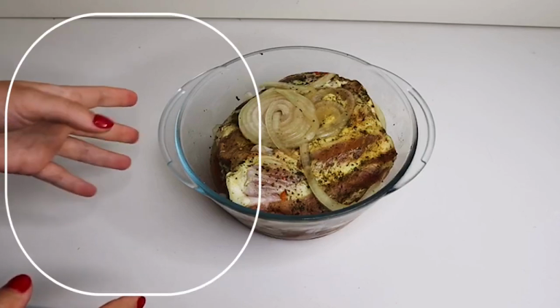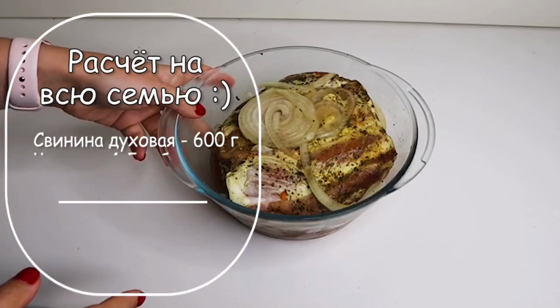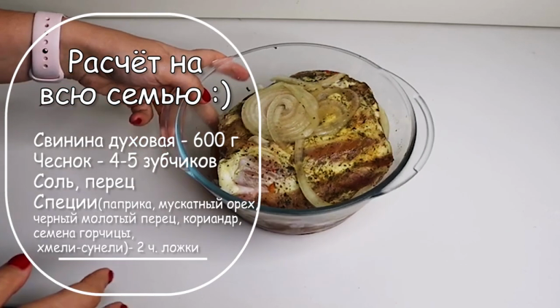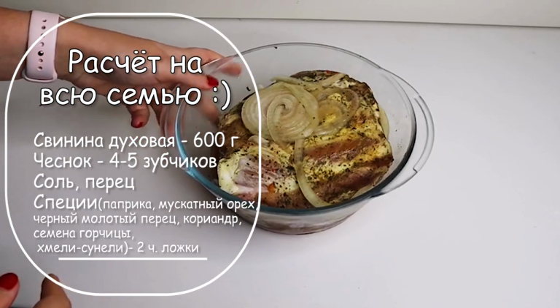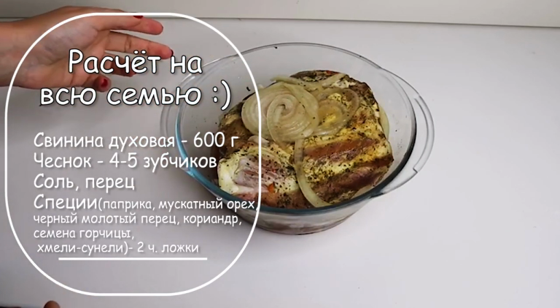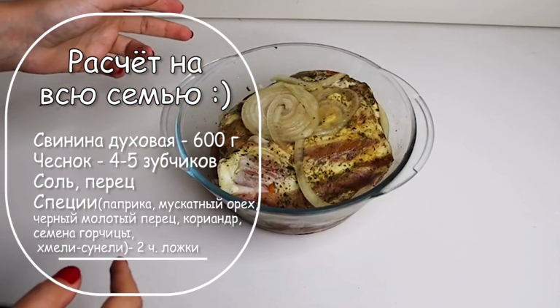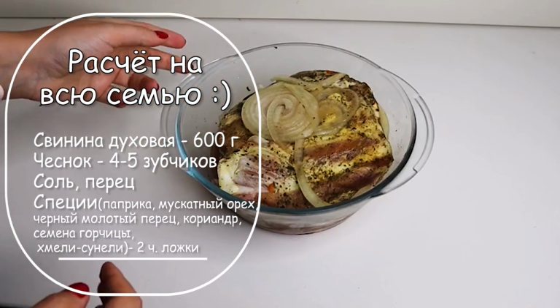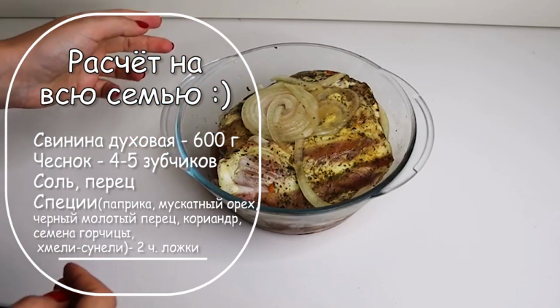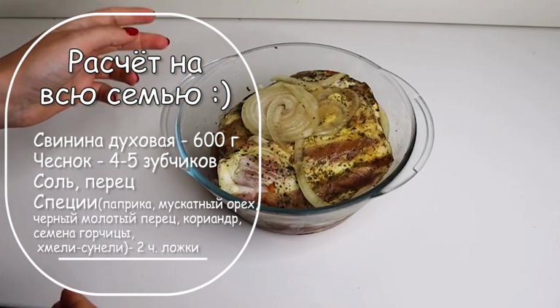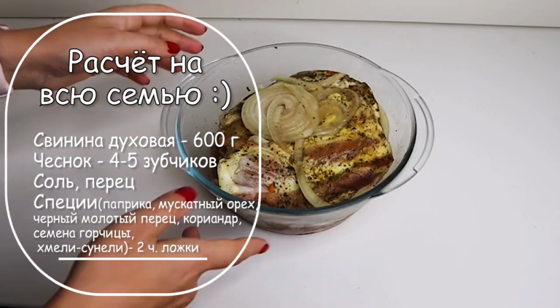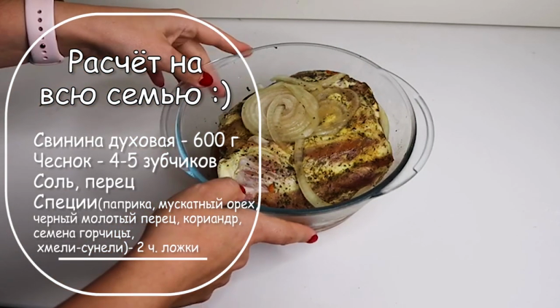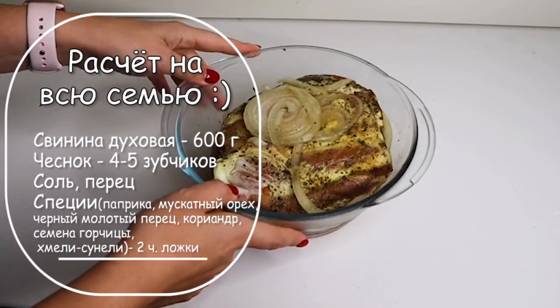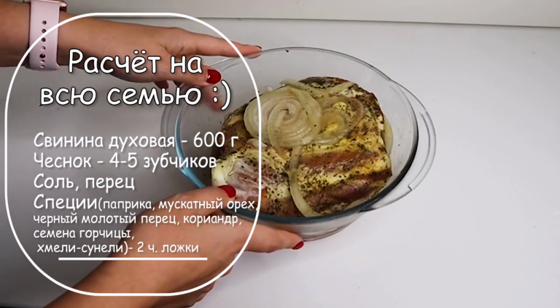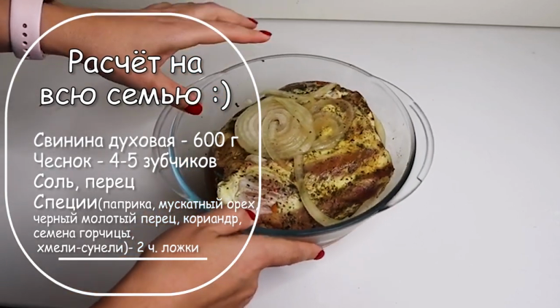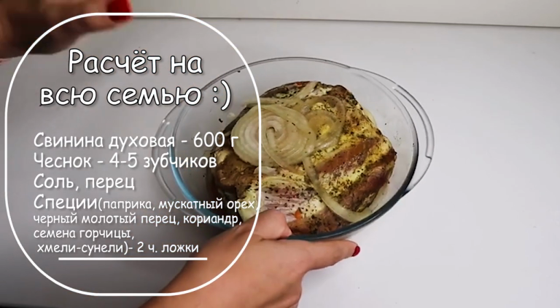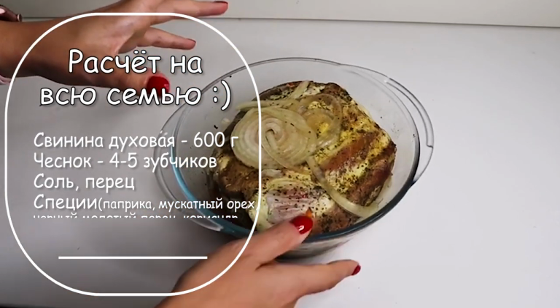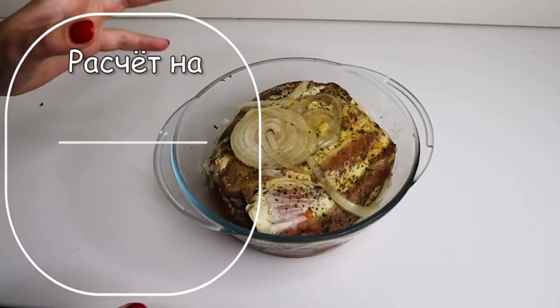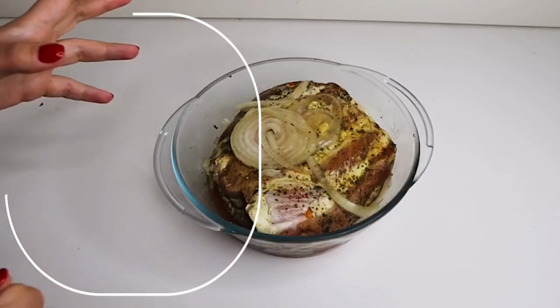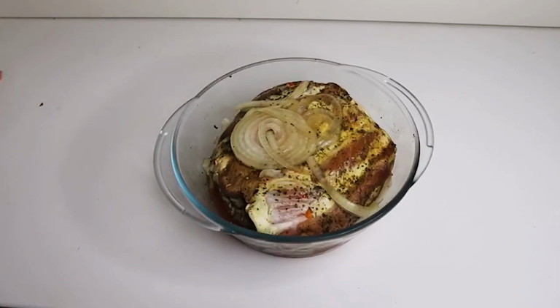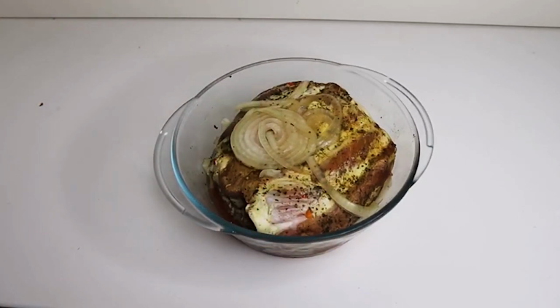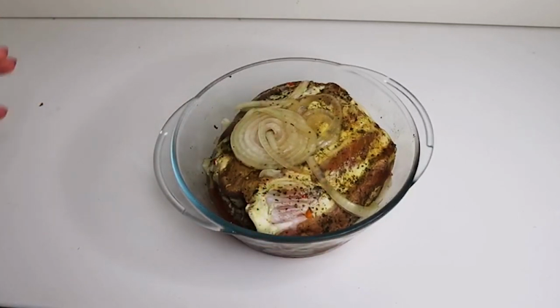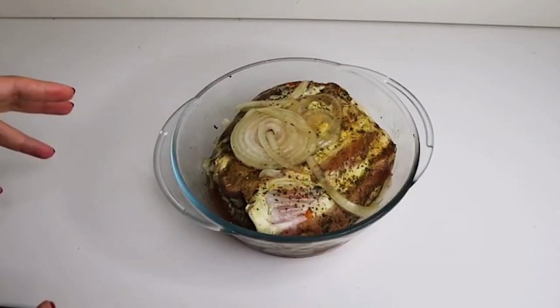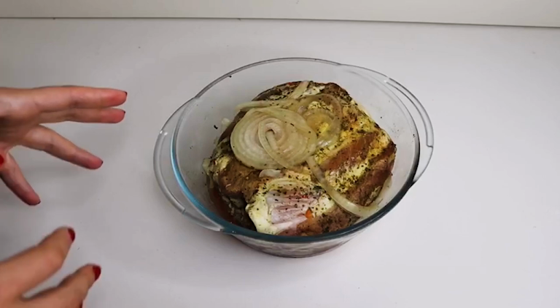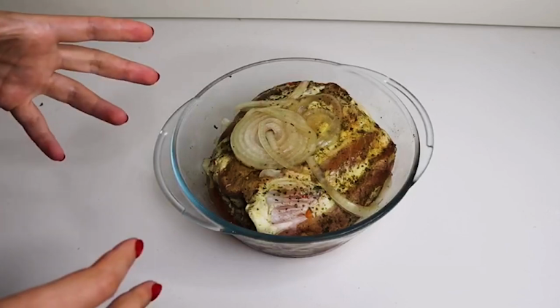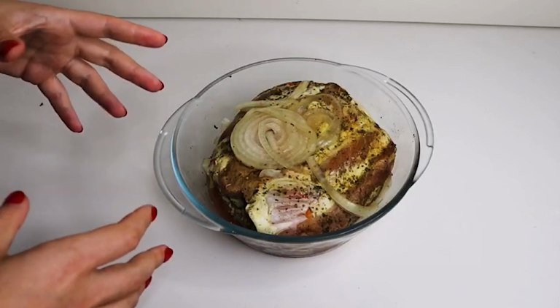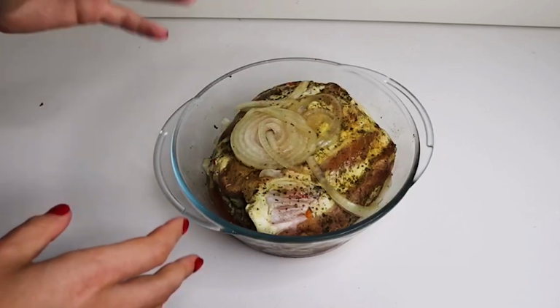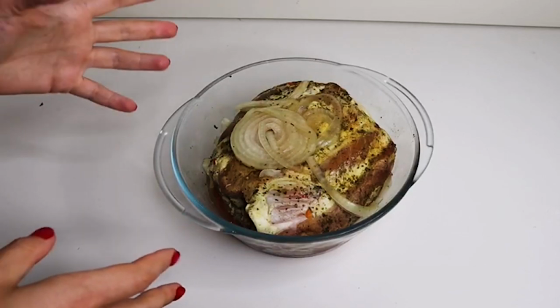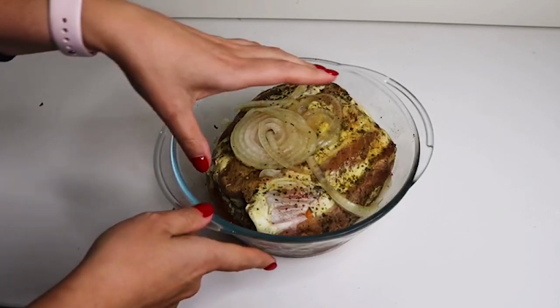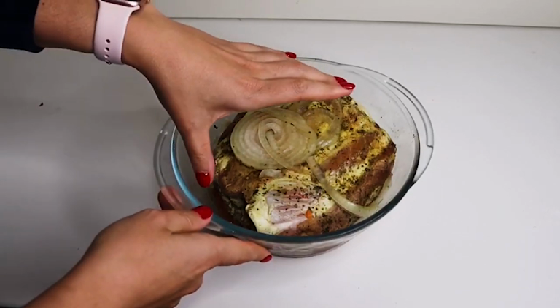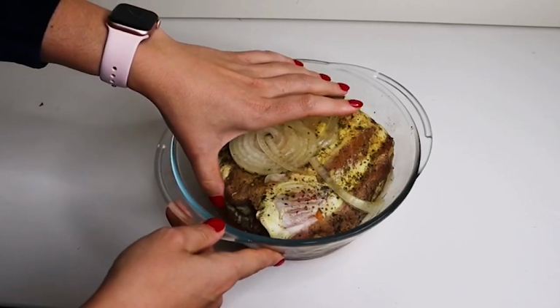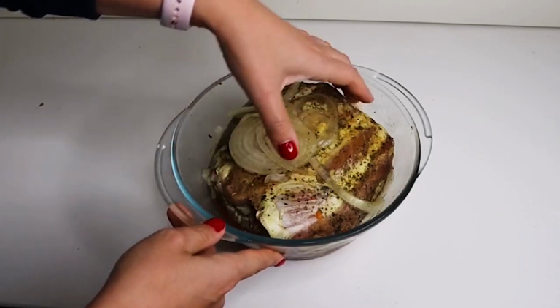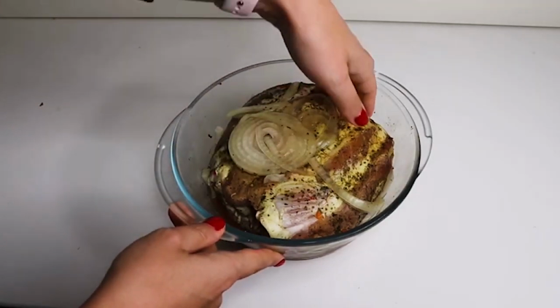У меня ребенок почему-то в последнее время начал просить колбасу, потому что хочет просто бутерброд. Понятное дело, что мы не покупаем колбасу — мы делаем что-то такое, что можно положить на хлебушек и дать бутер ребенку в школу.